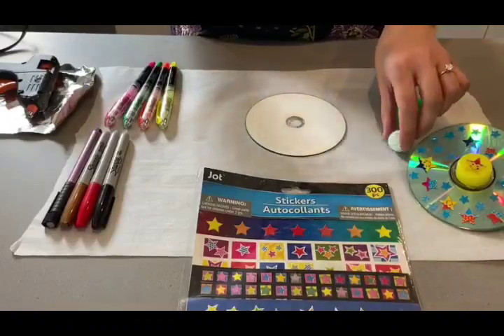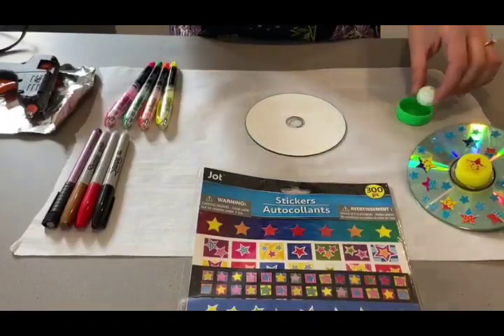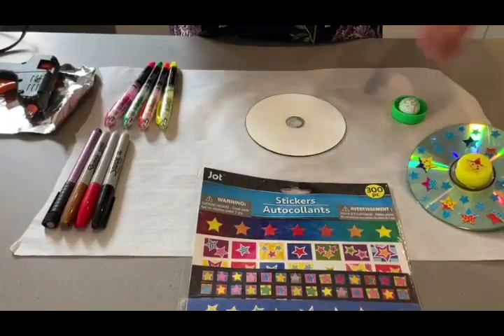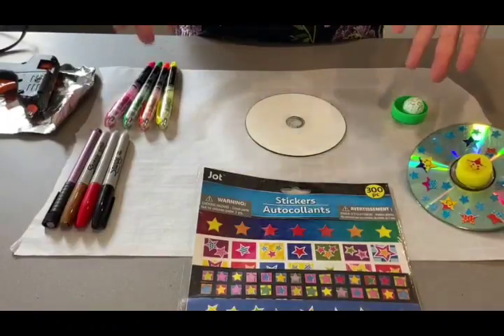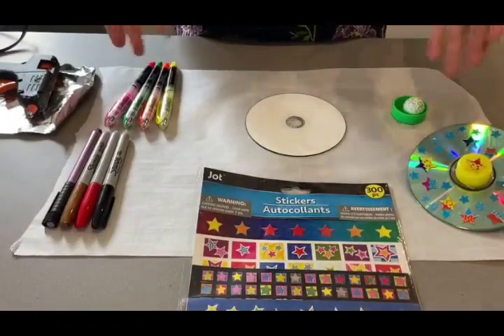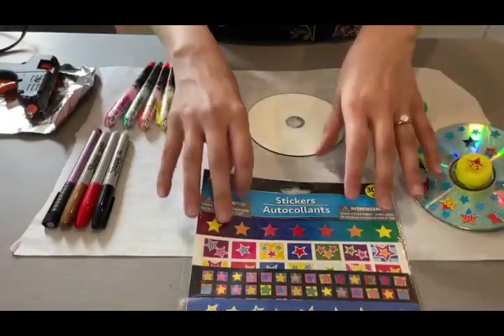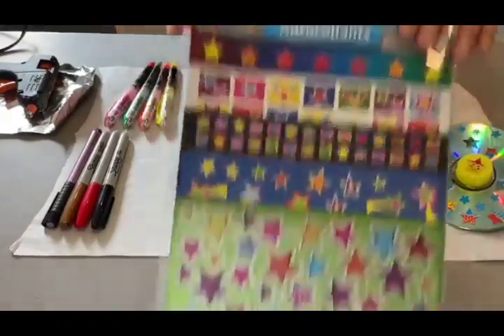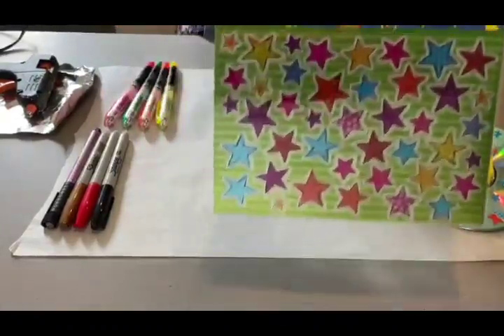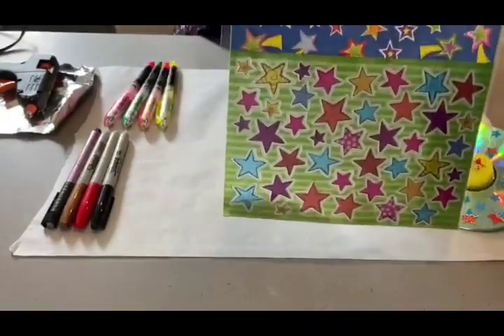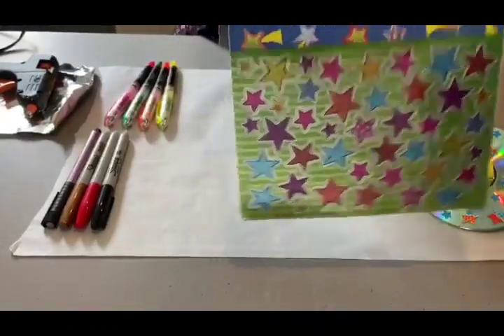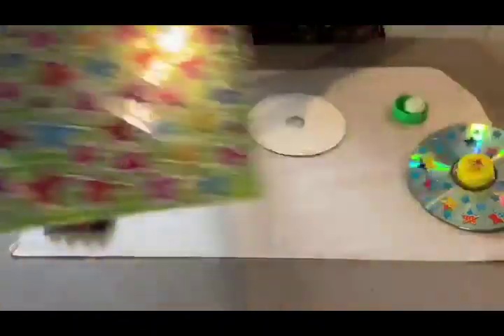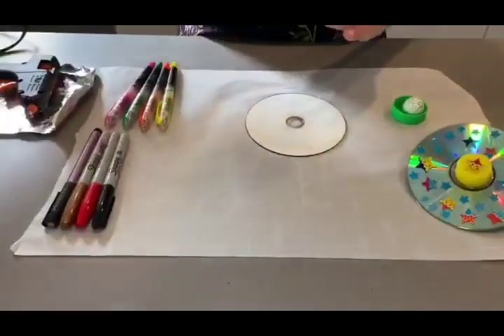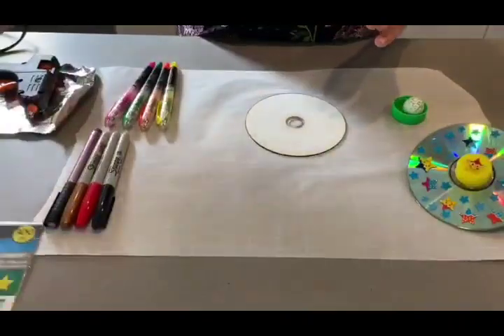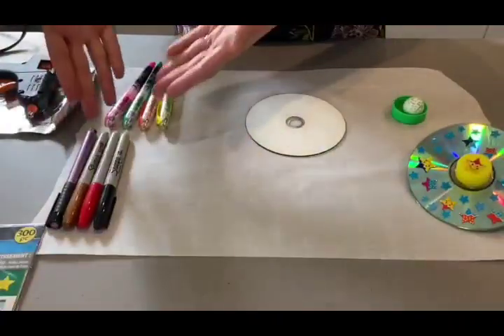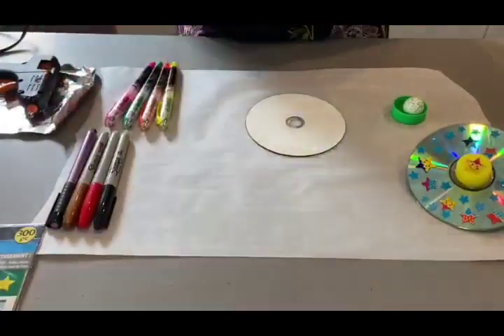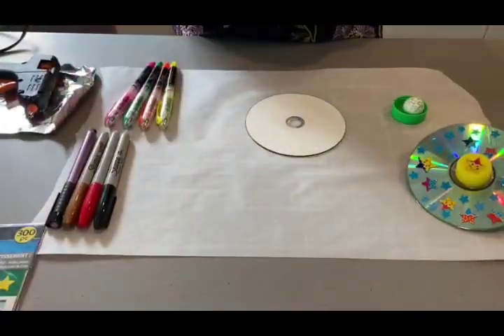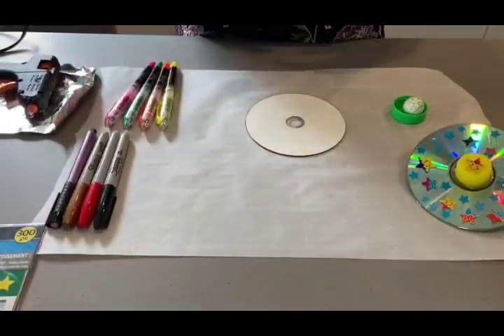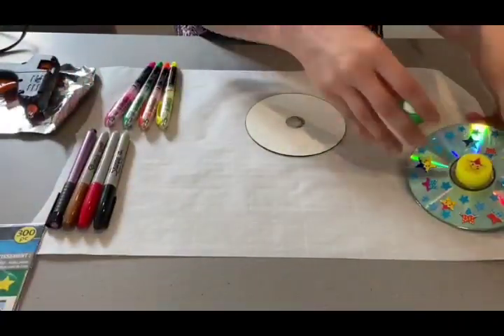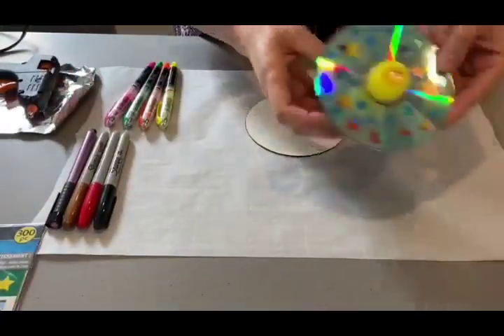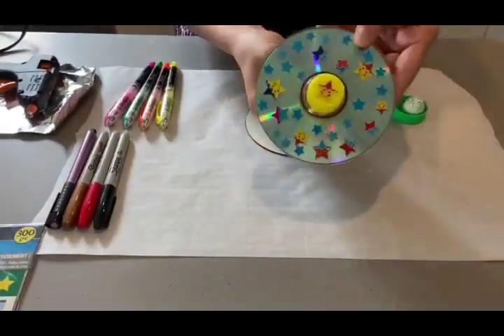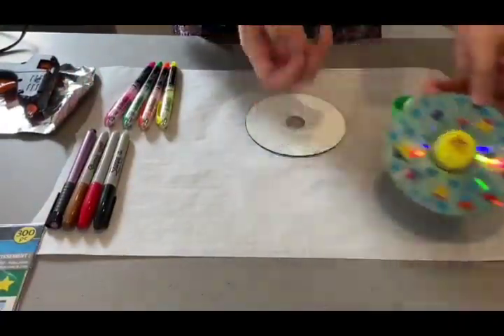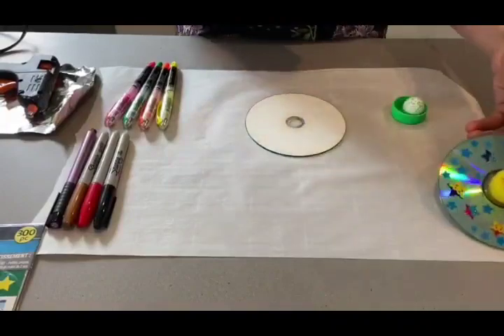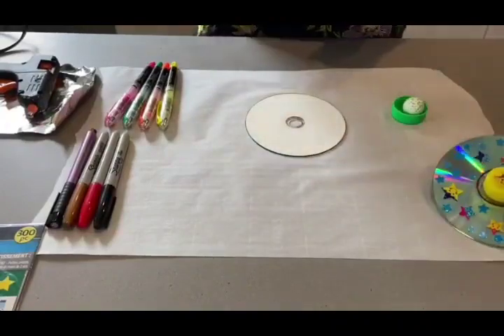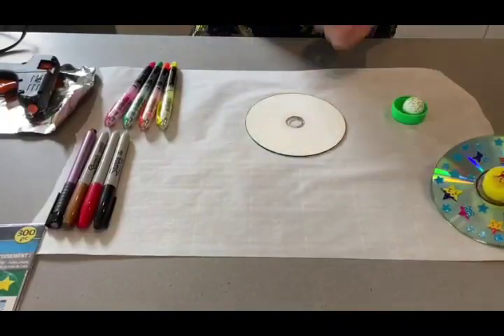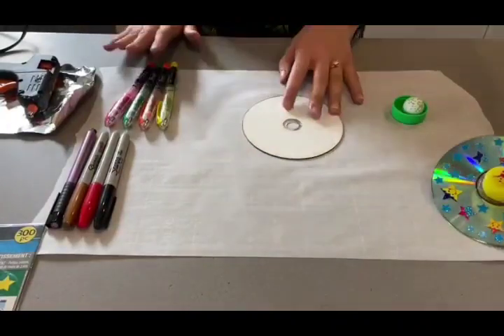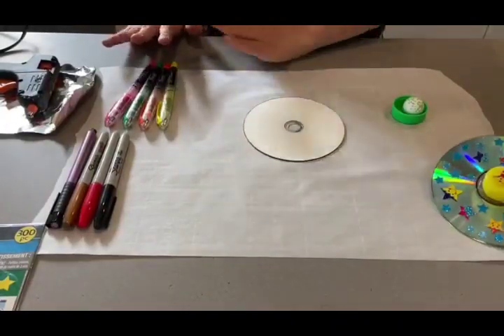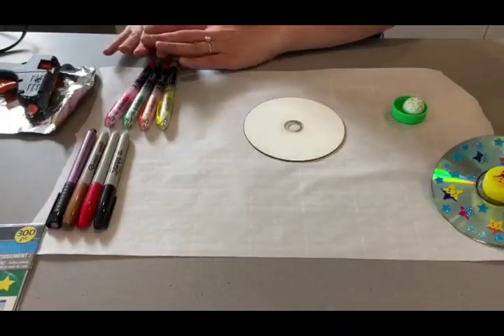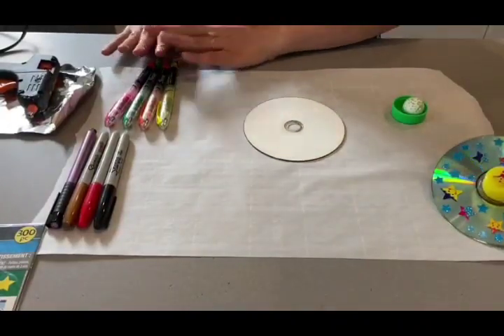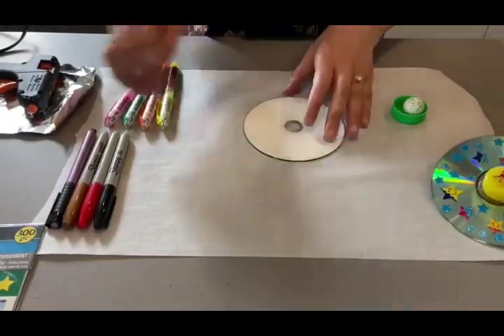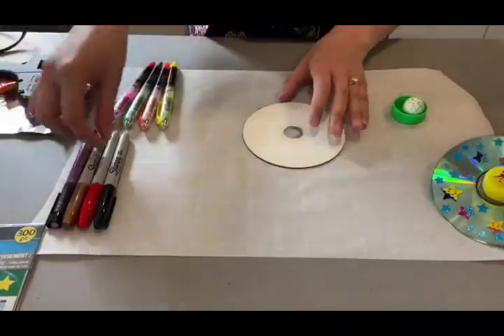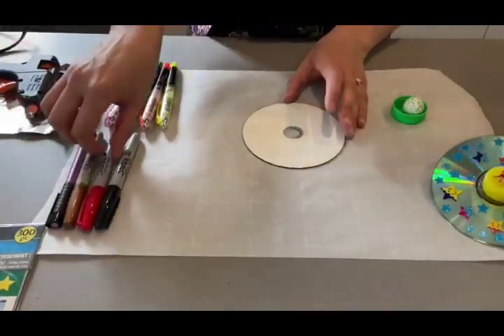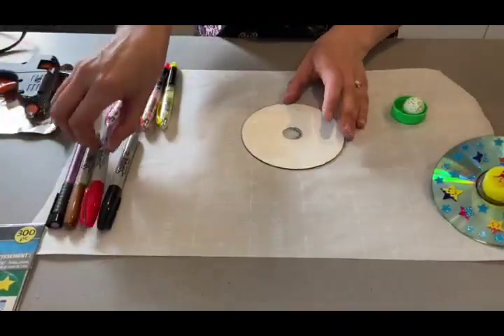Then depending on how you want to decorate yours, you can either have stickers or sharpies and highlighters. Today, because I already made one with stickers, I'm going to be making one by coloring it. So let's get started.